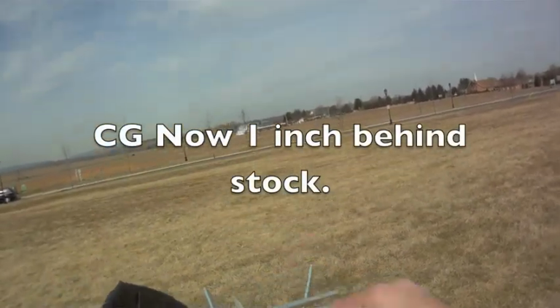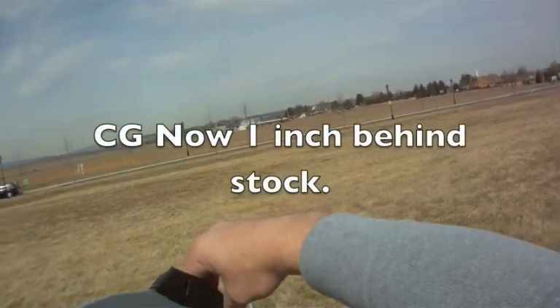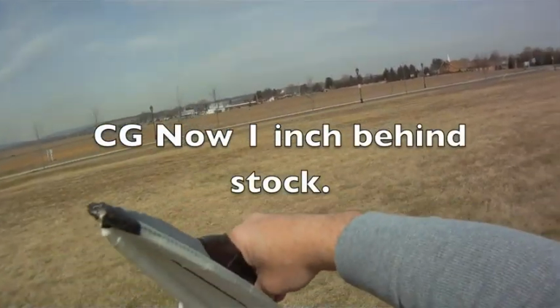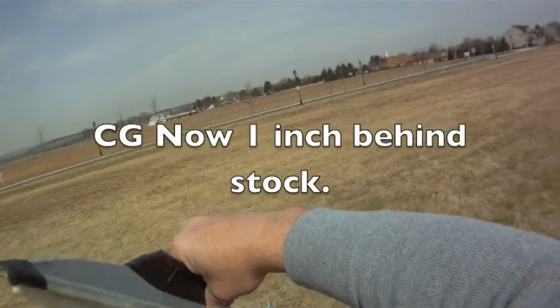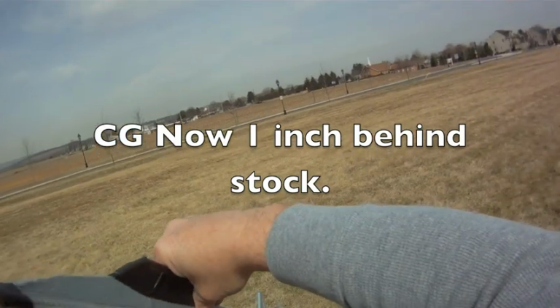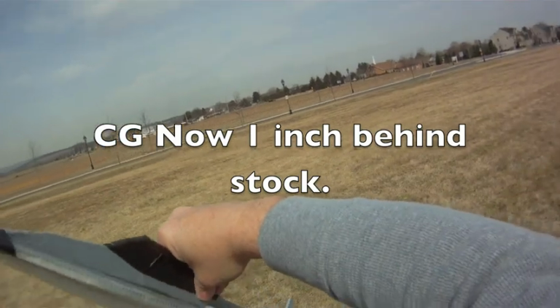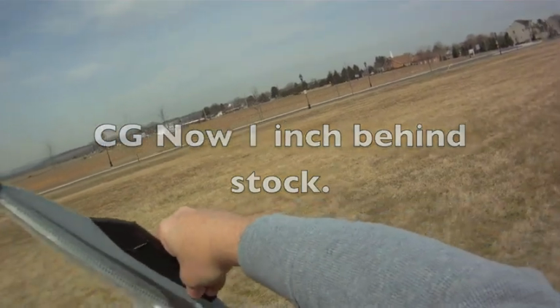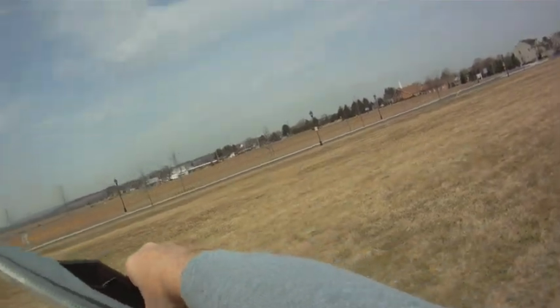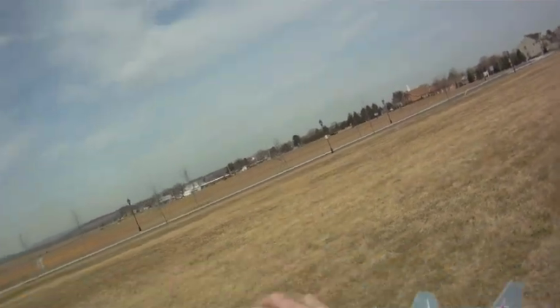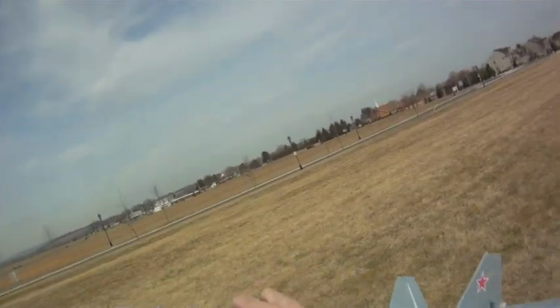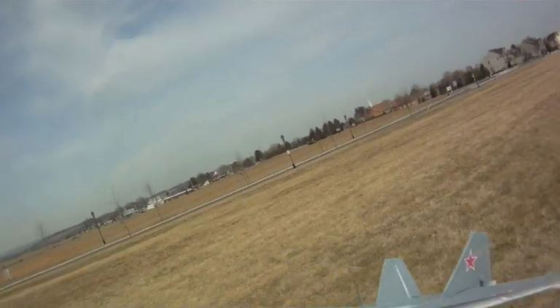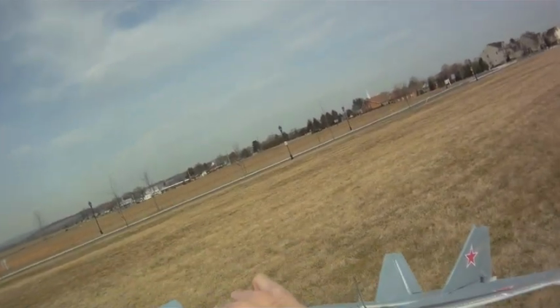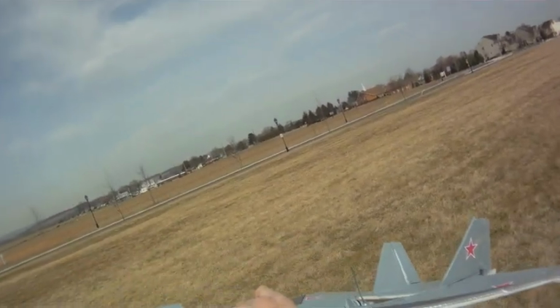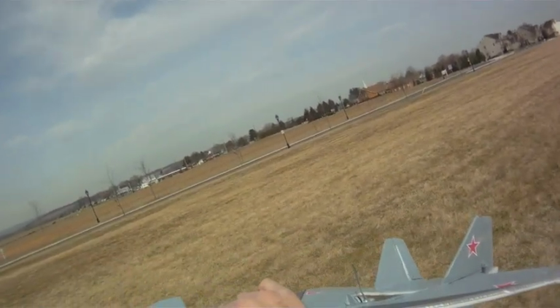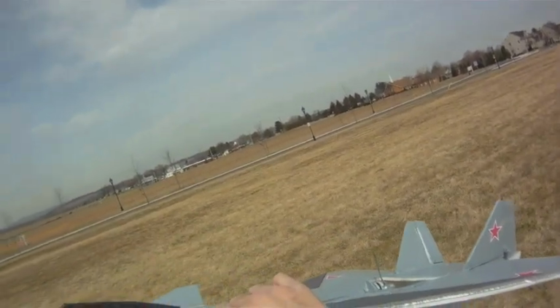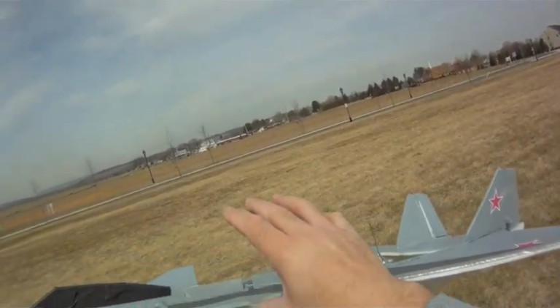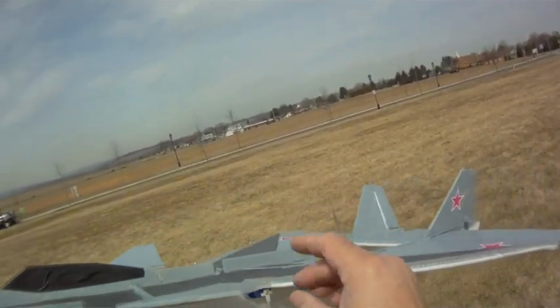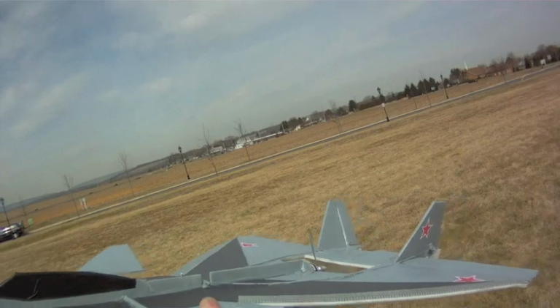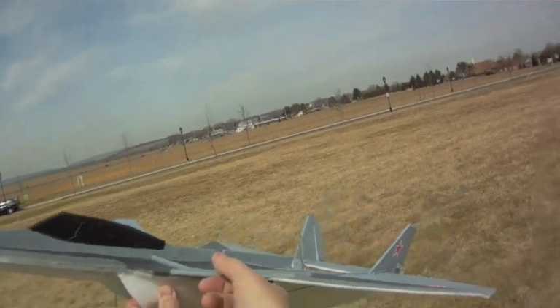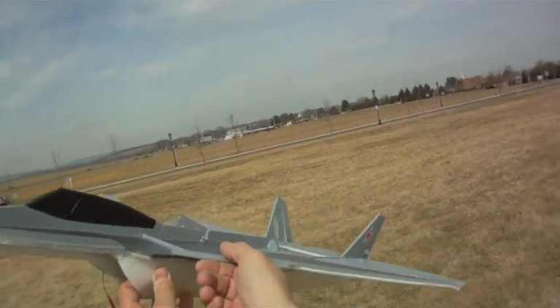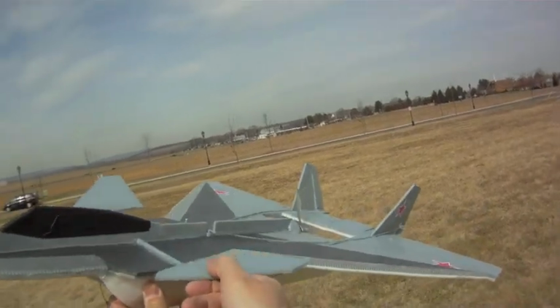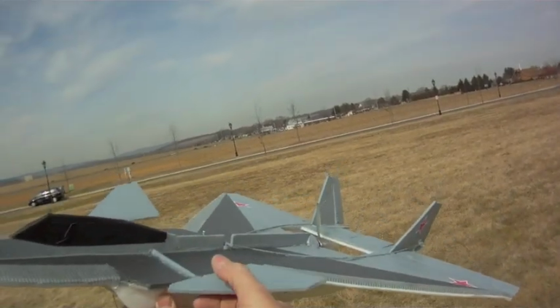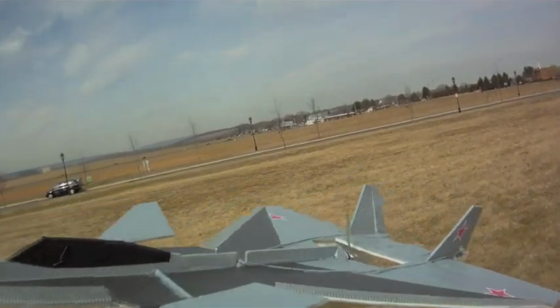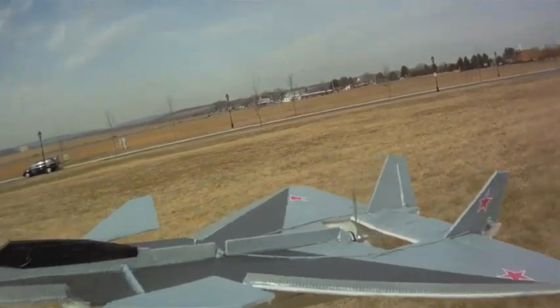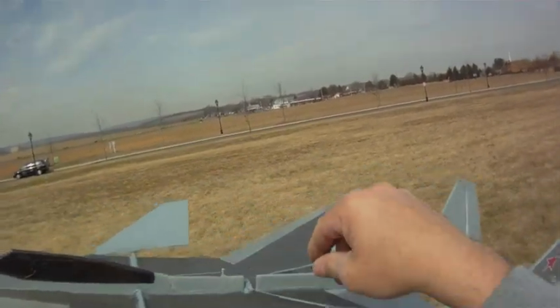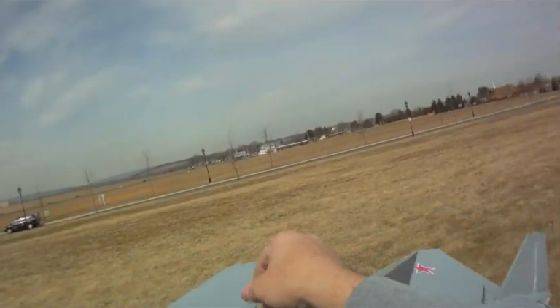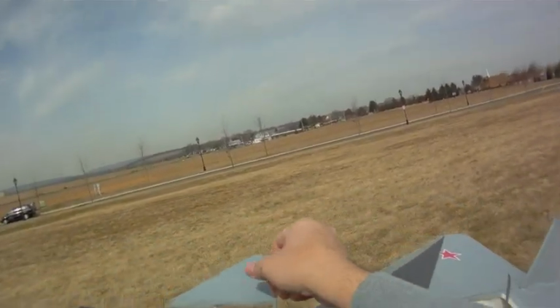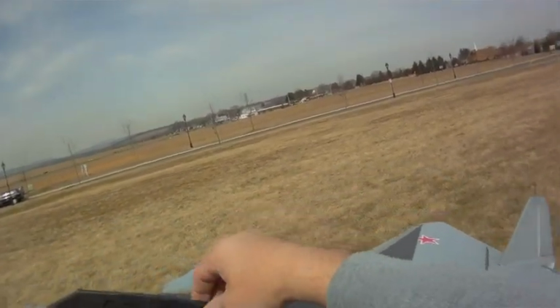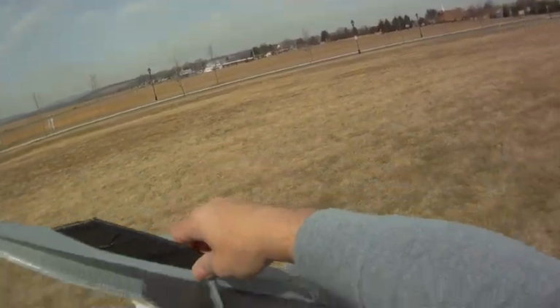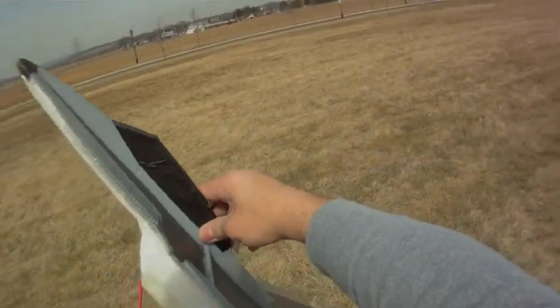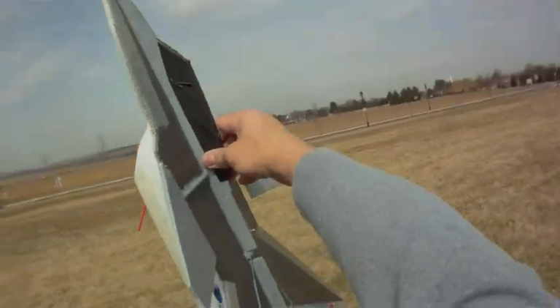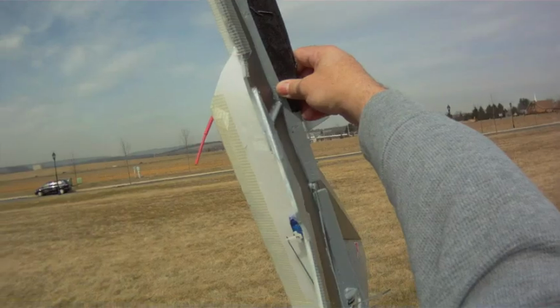So I've got some repairs to do to this plane tonight. But at least by having these canards loose like this, every time I pile drive it into the ground they swivel — but they're still working for high alpha.